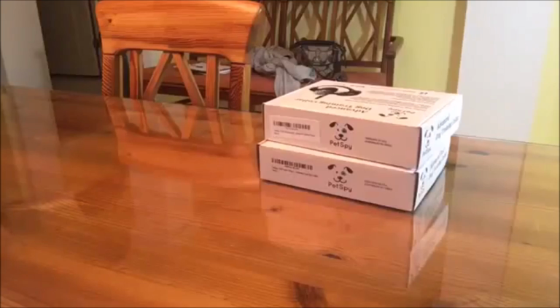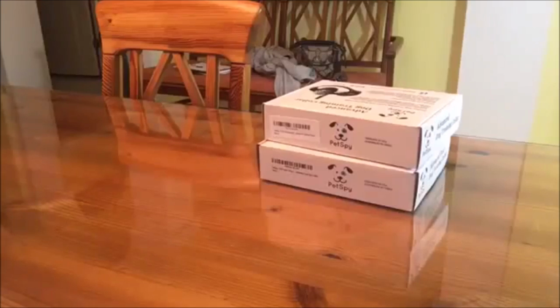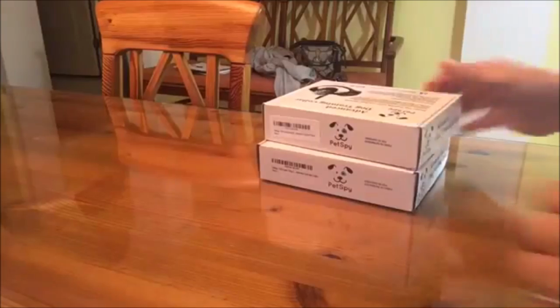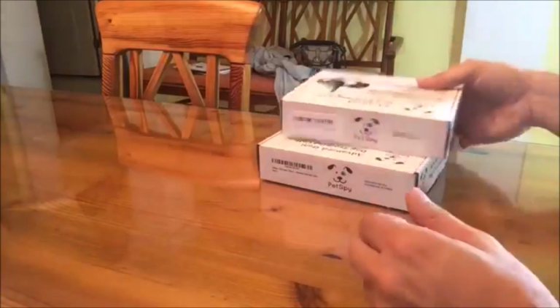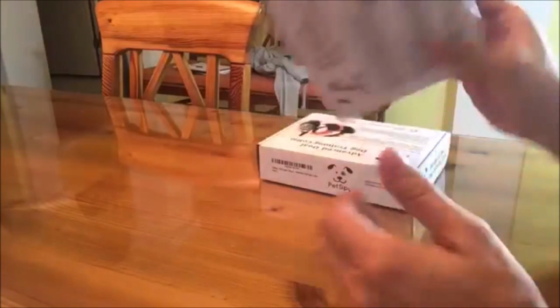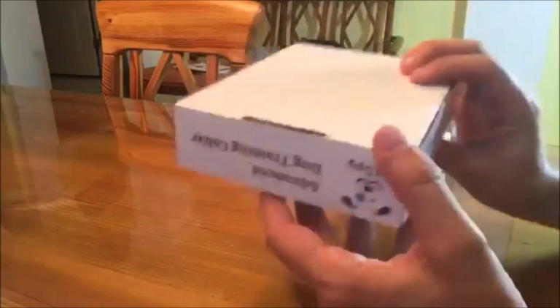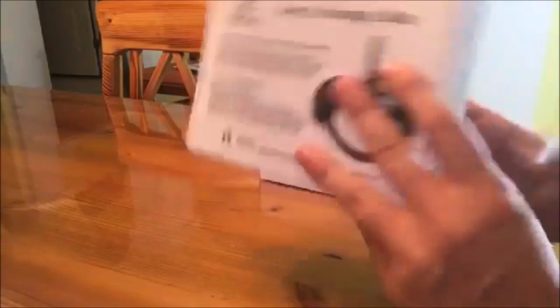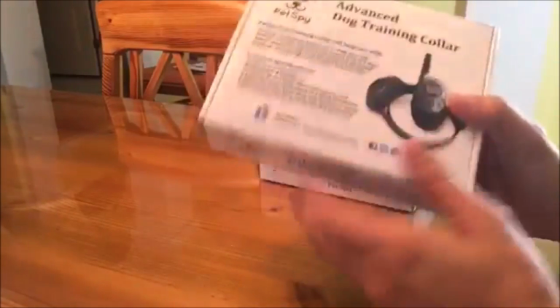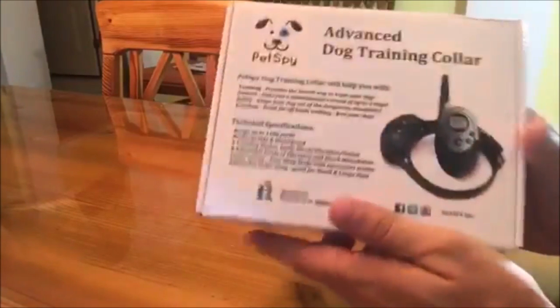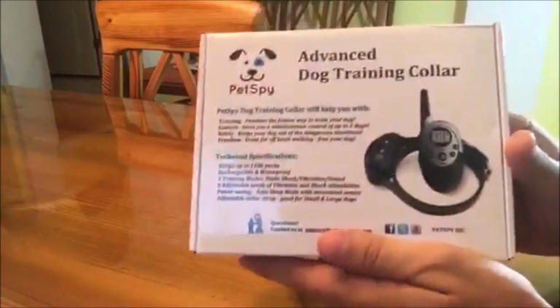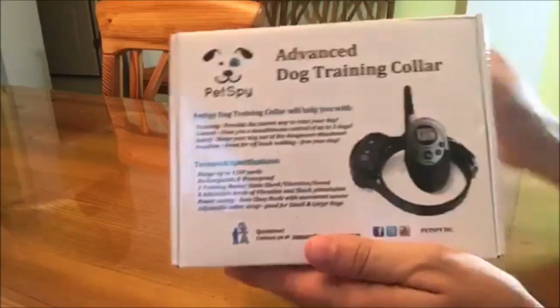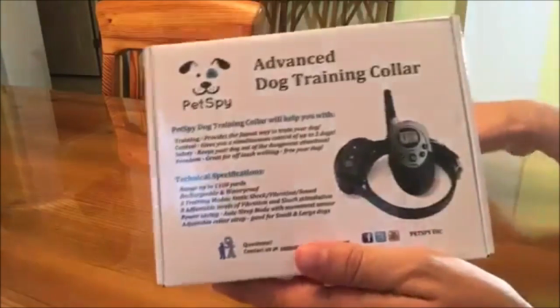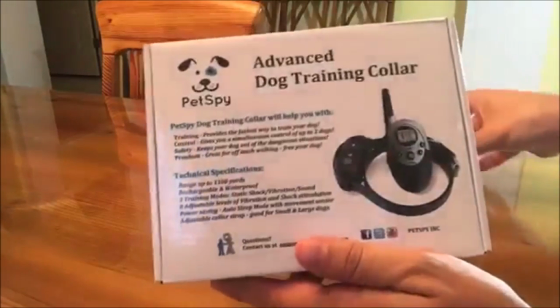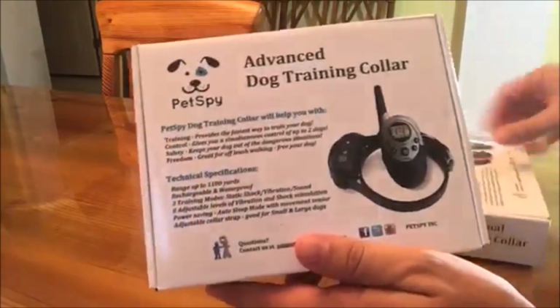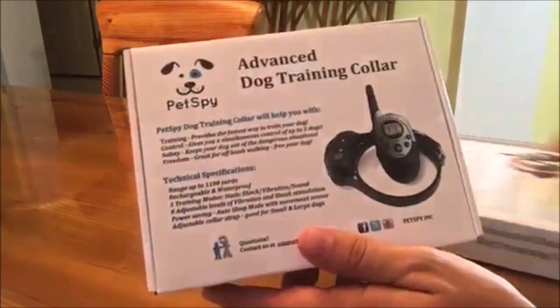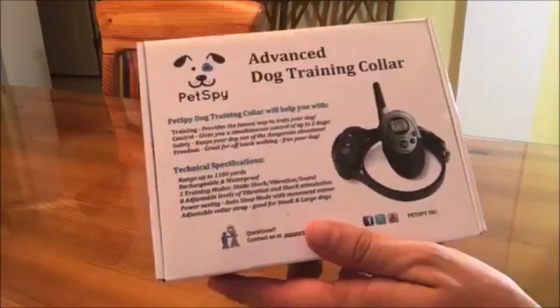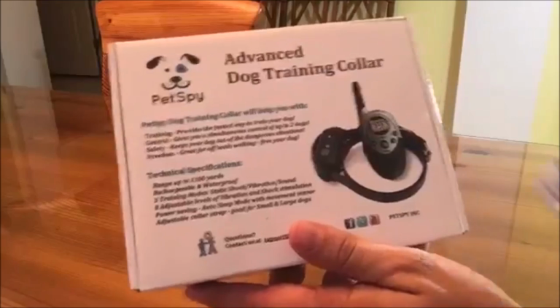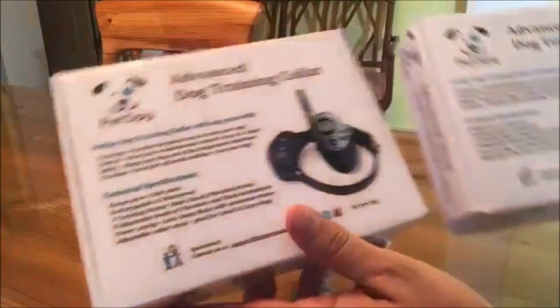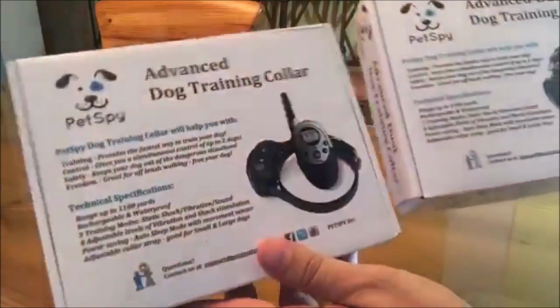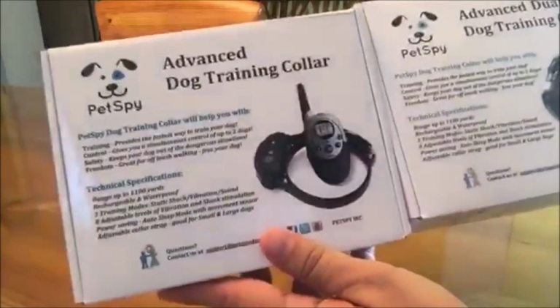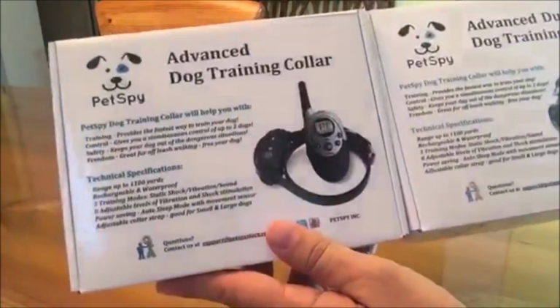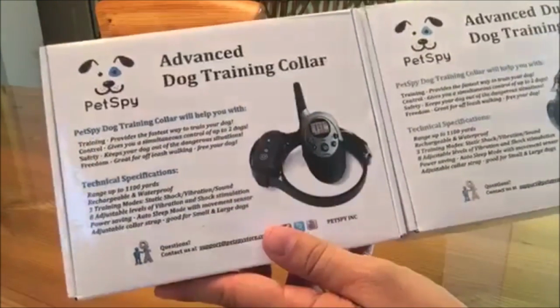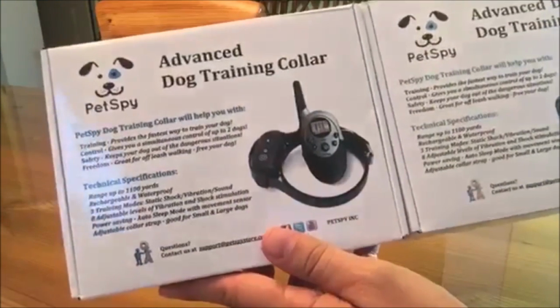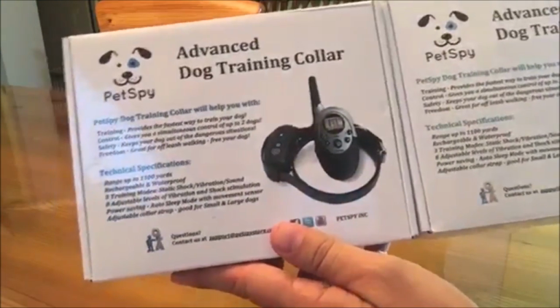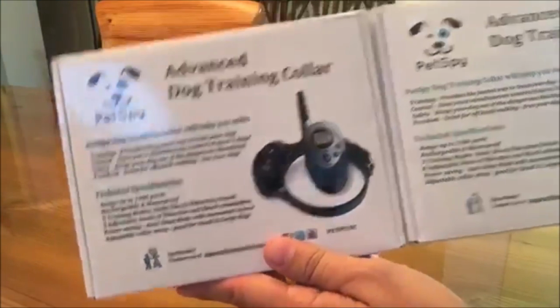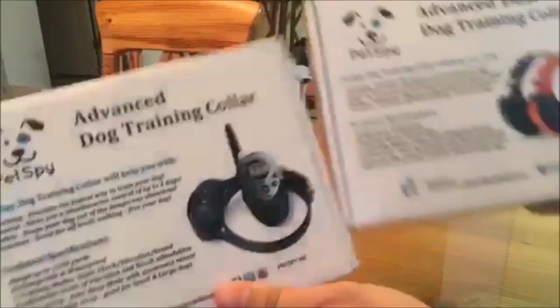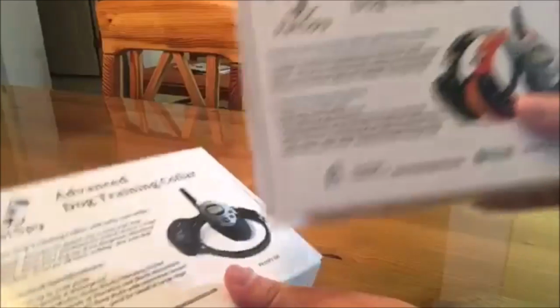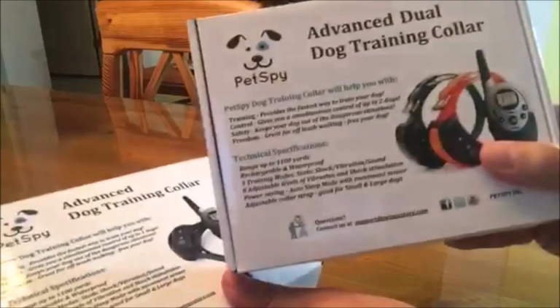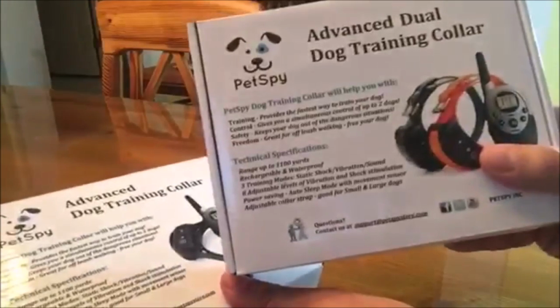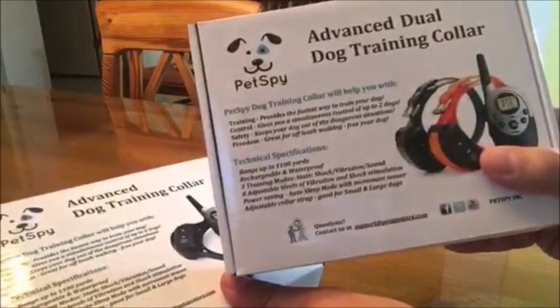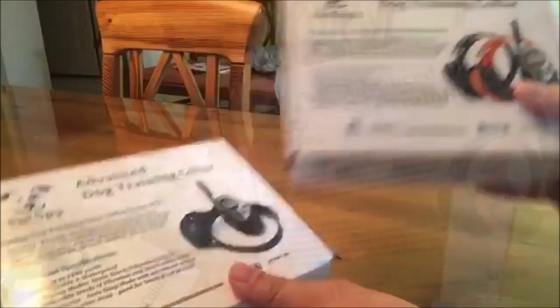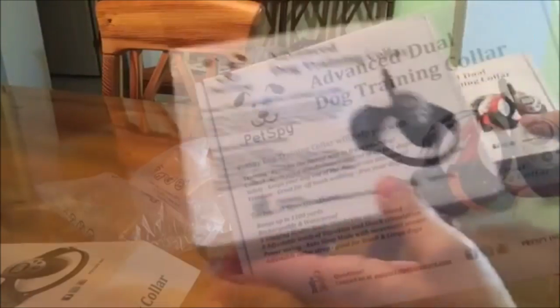Today we're going to take a look at PetSpy's Advanced Dog Training Collar. It's a pretty neat system. It has vibration, beeping, and even shock to train your dogs.